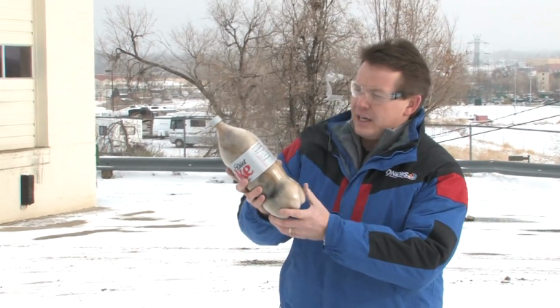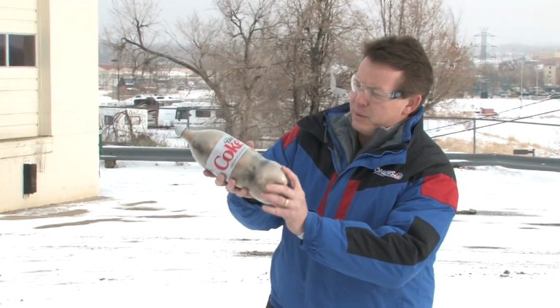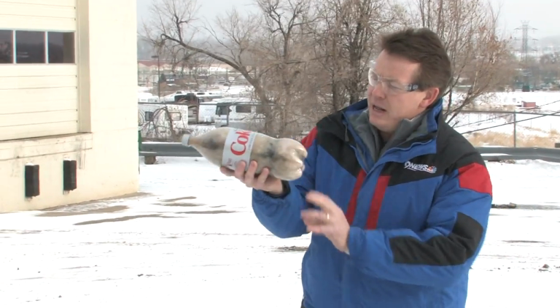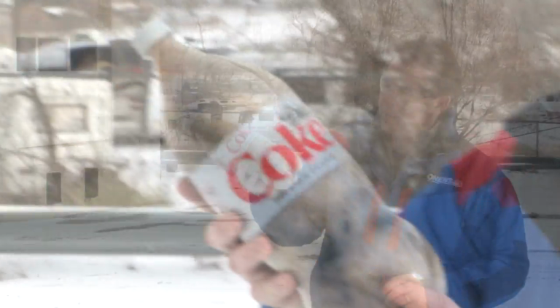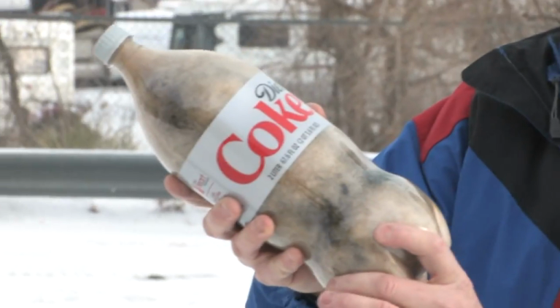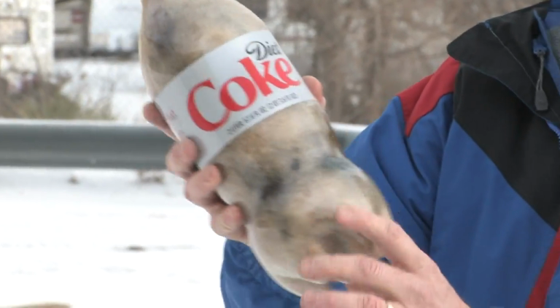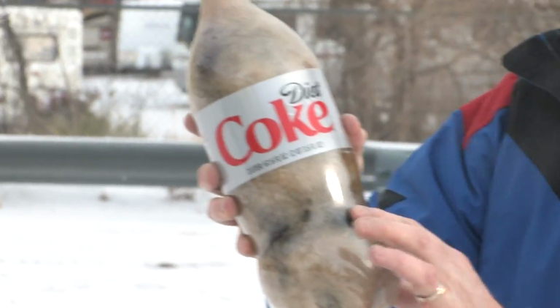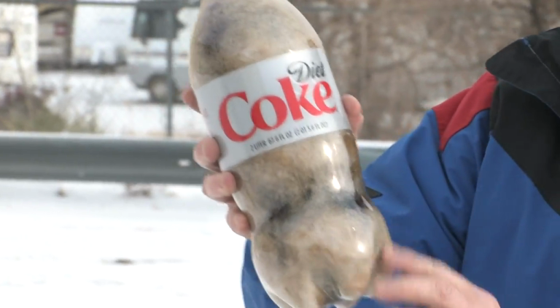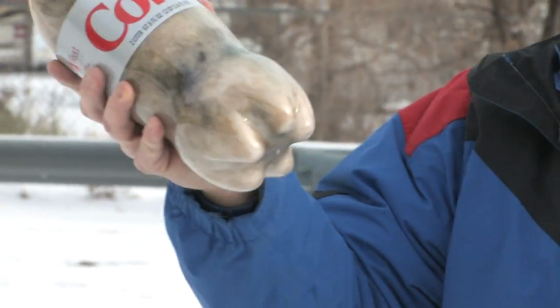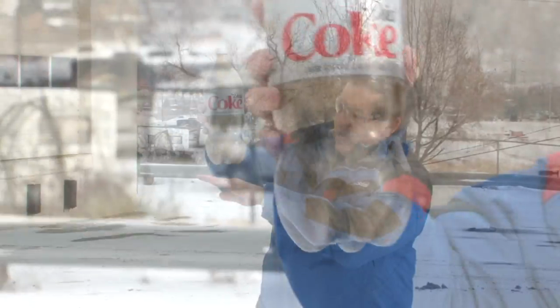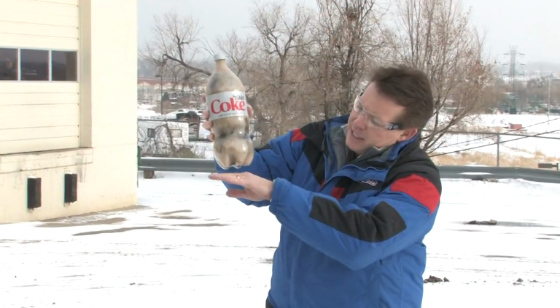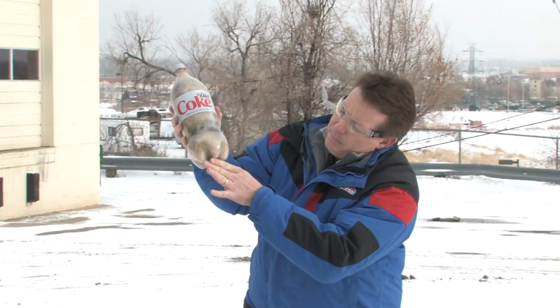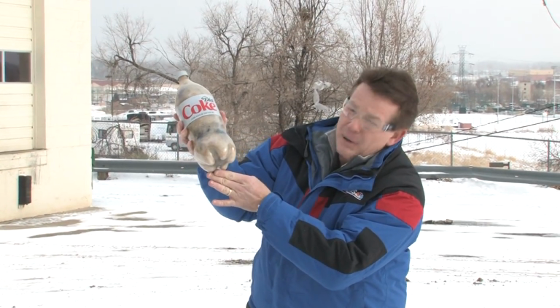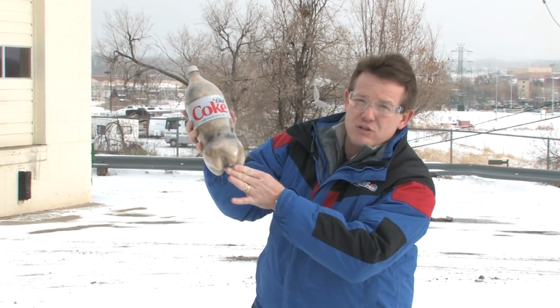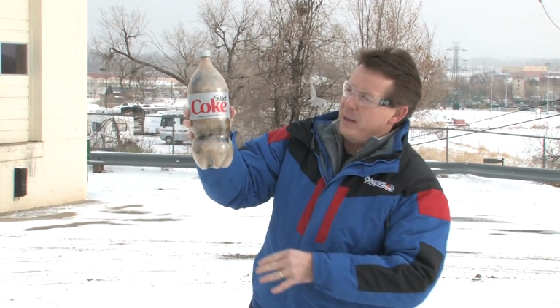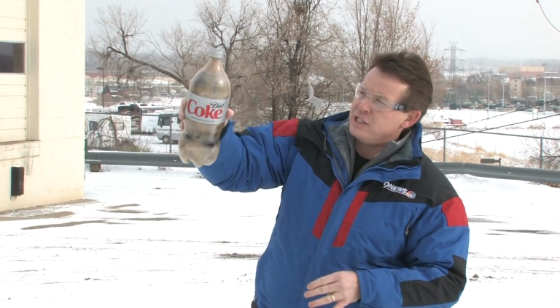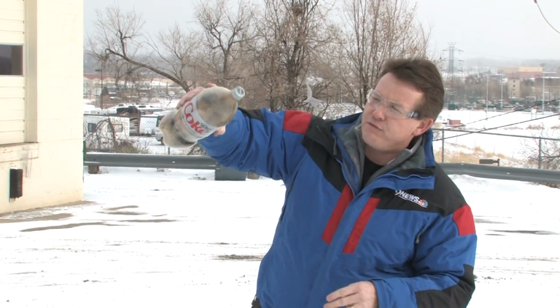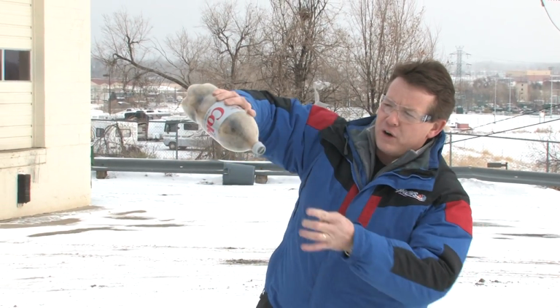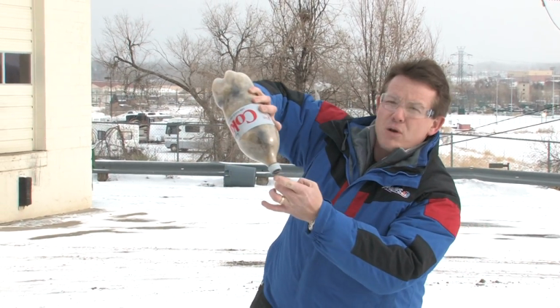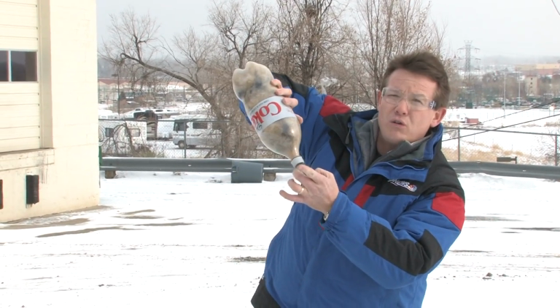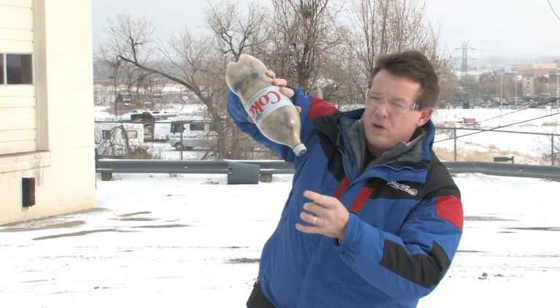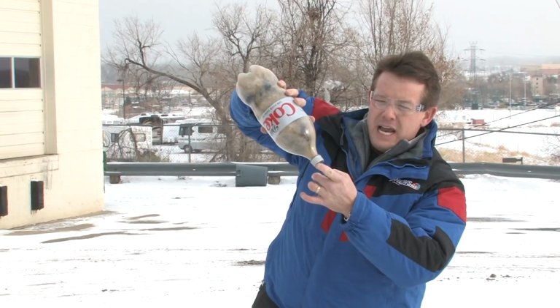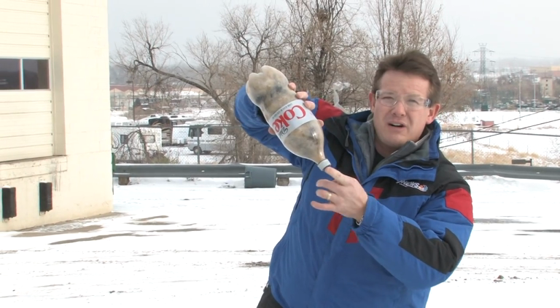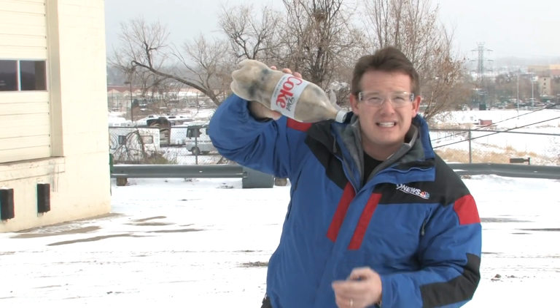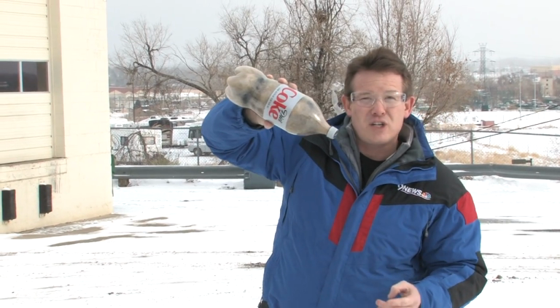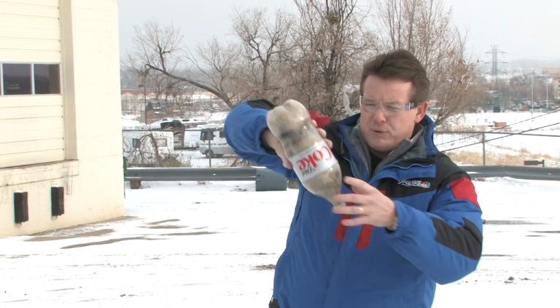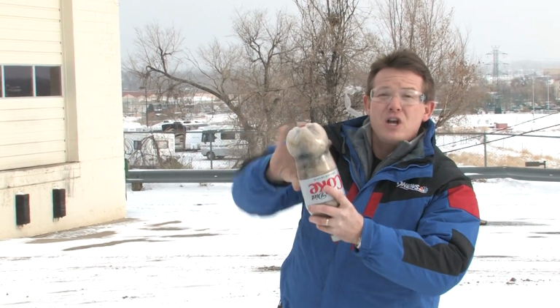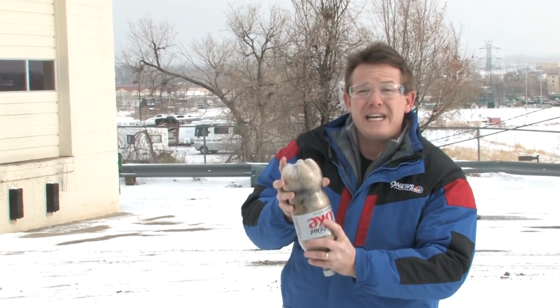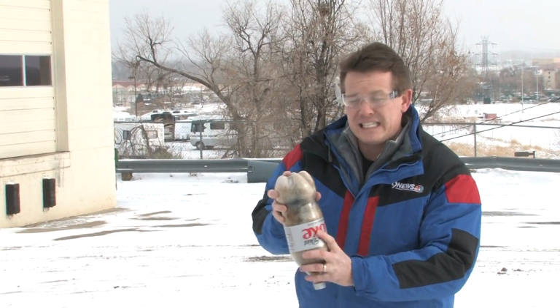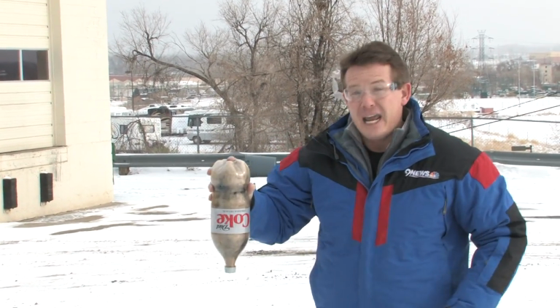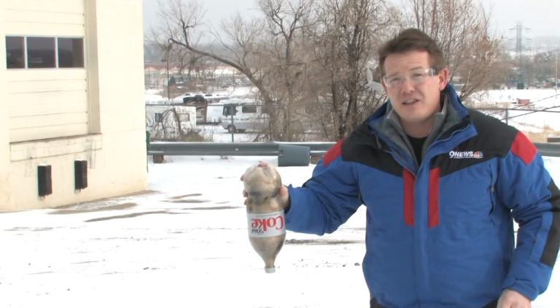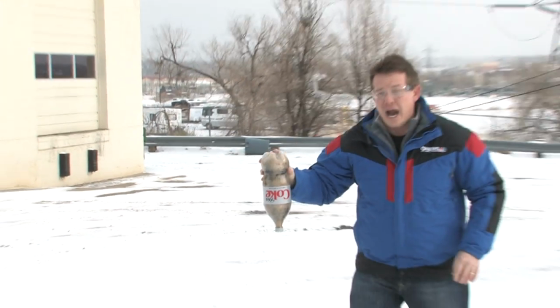If you take a look at this one here, it's not completely solid so there's still liquid on the inside. It was sitting there and the bottom puffed out just a little bit — not just enough to fall over. The most vulnerable part is right here. This is under extreme pressure, so when it hits there's a reaction.